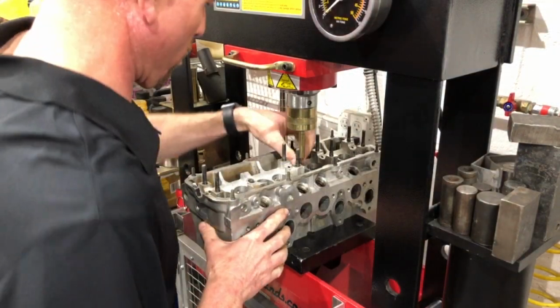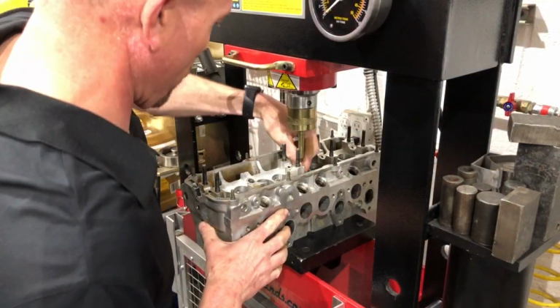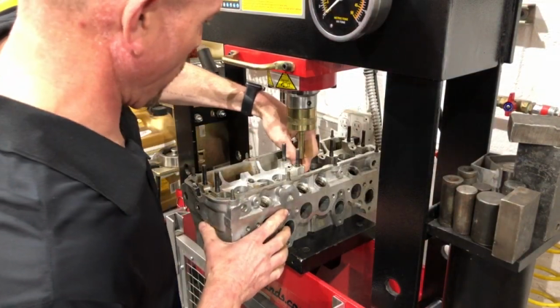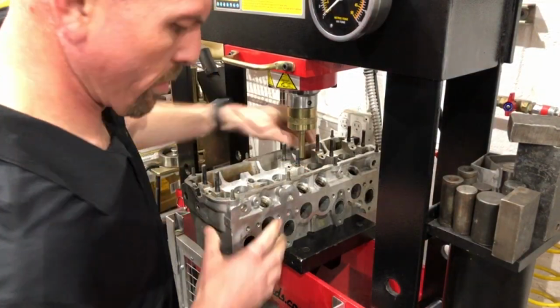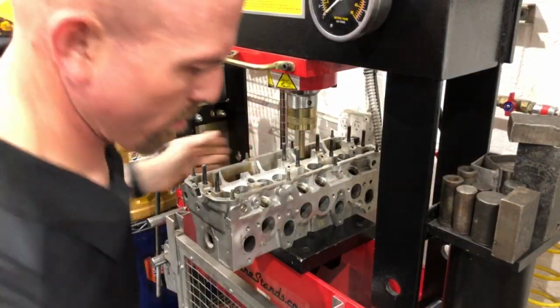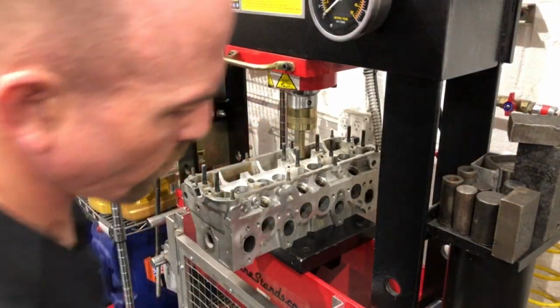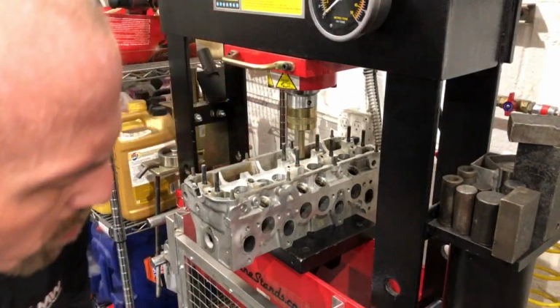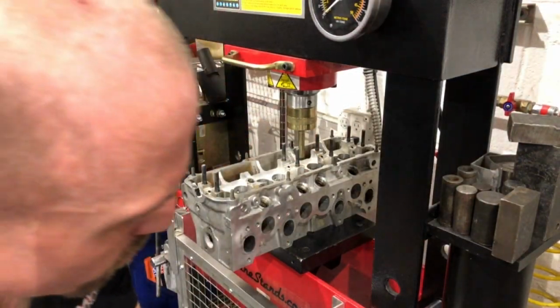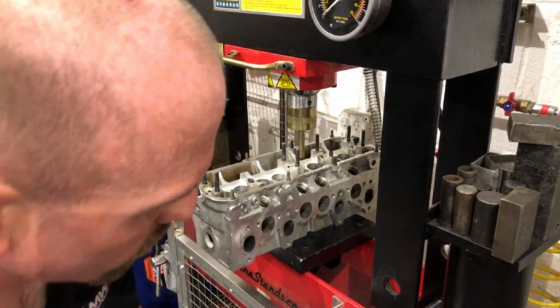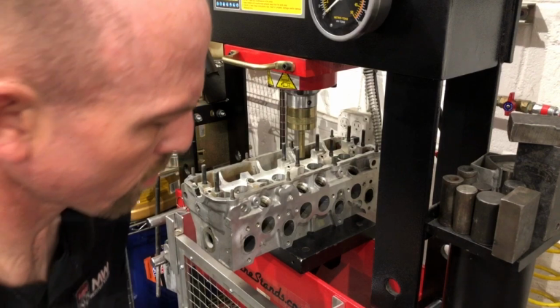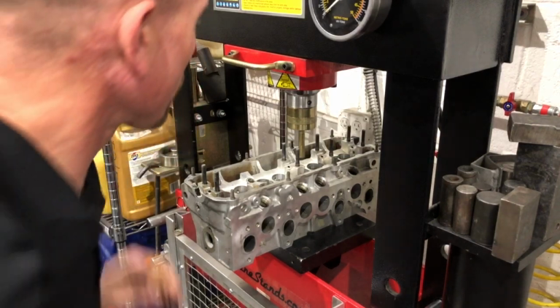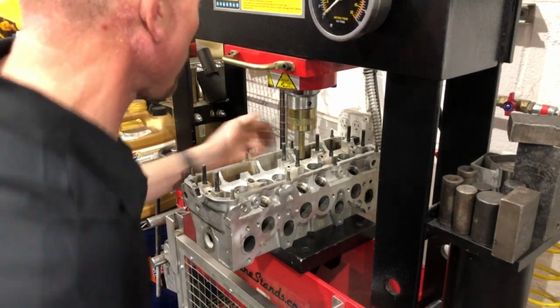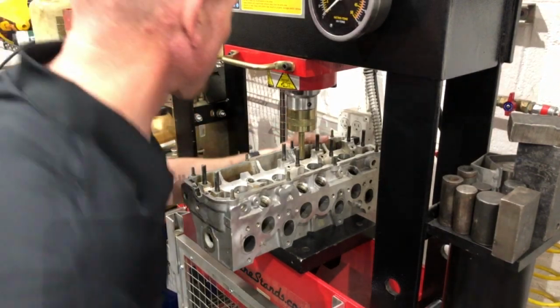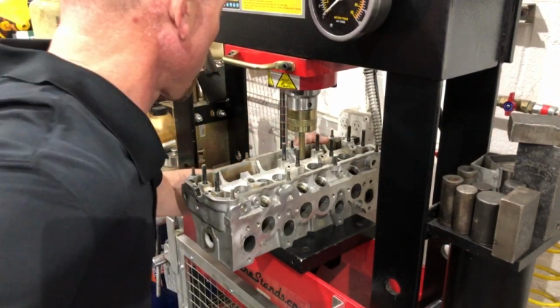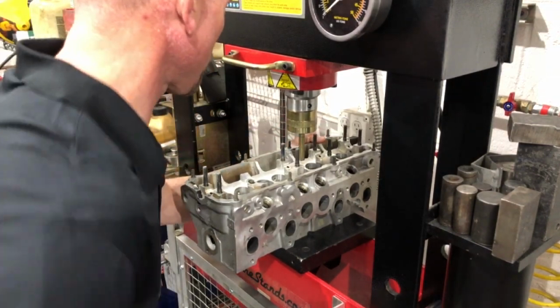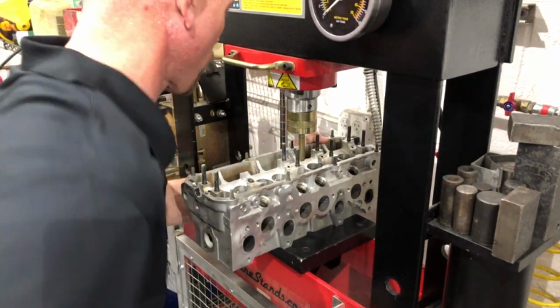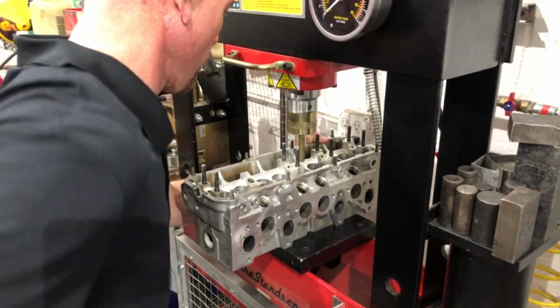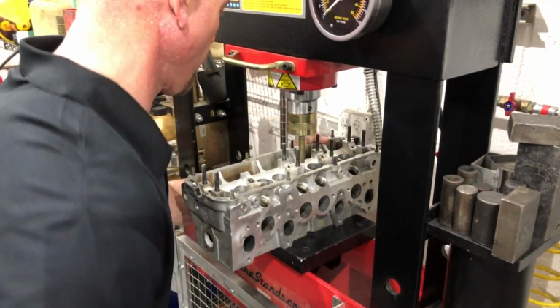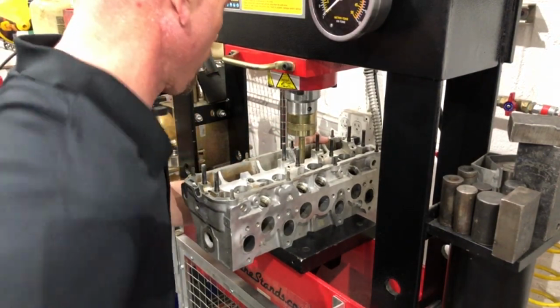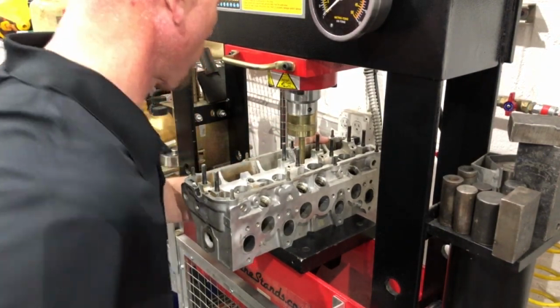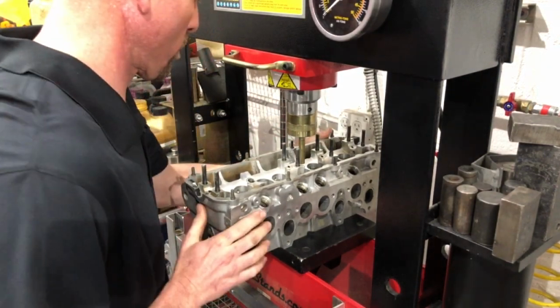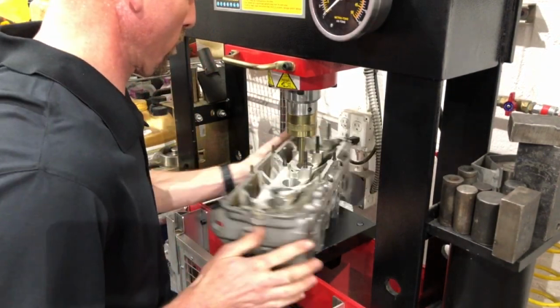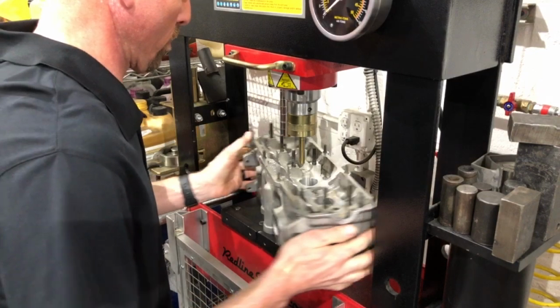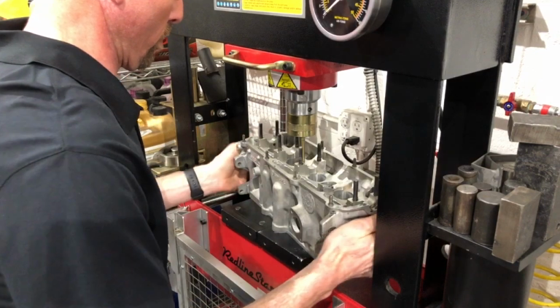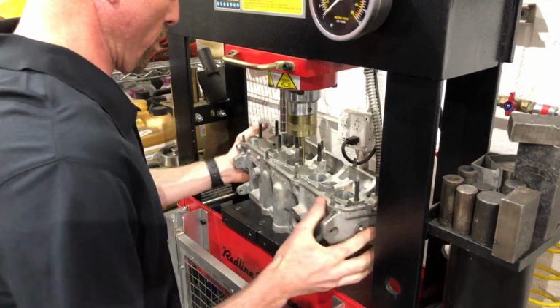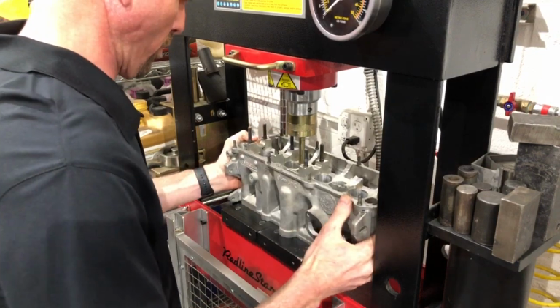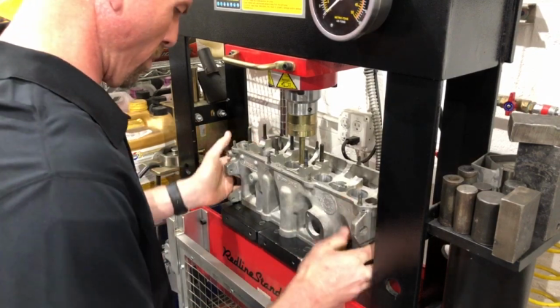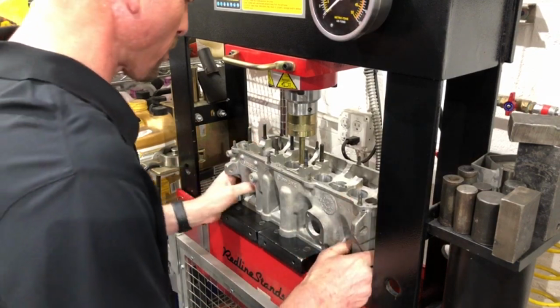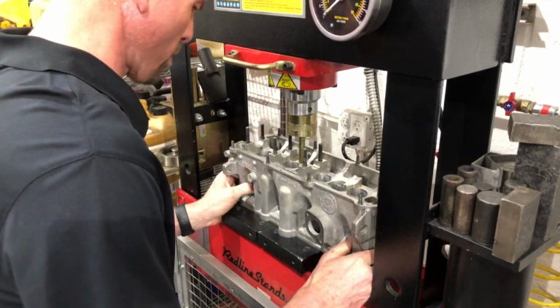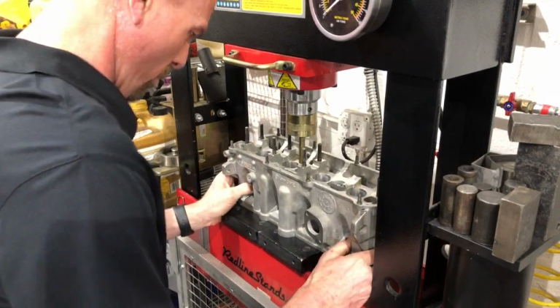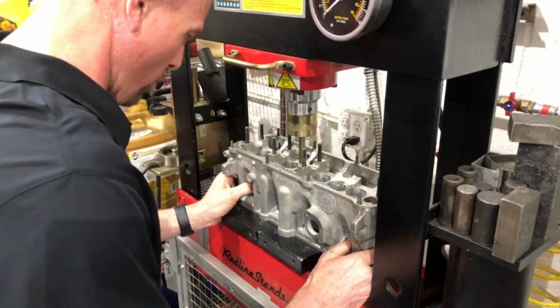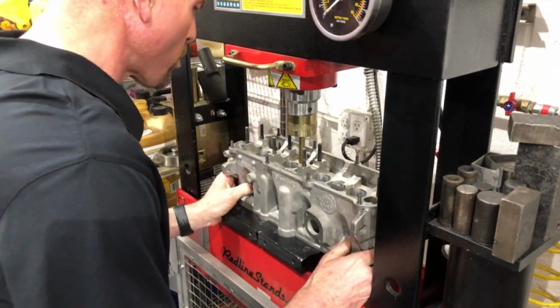When you're pressing these in, you do not want to over-pressurize the press. You don't want to press too hard. You can warp the valve guides if you do it too hard, so we're going real slow on this.